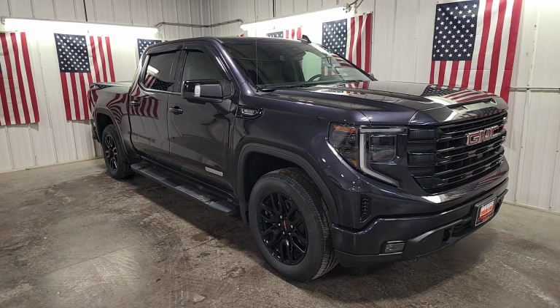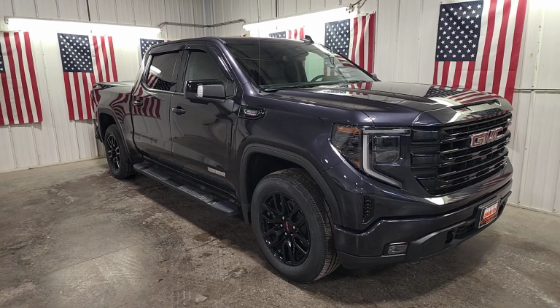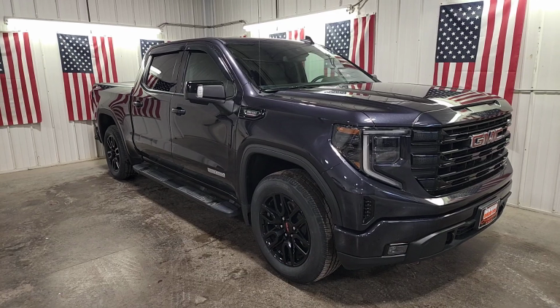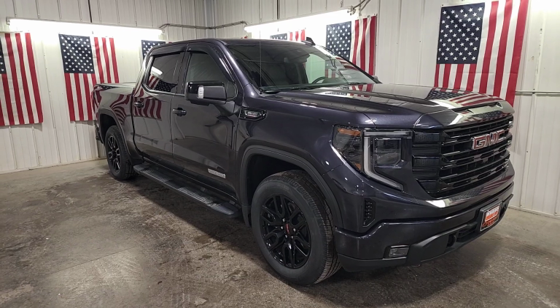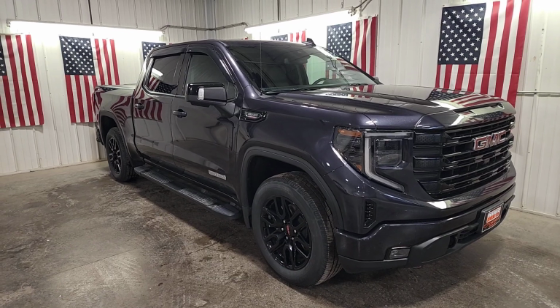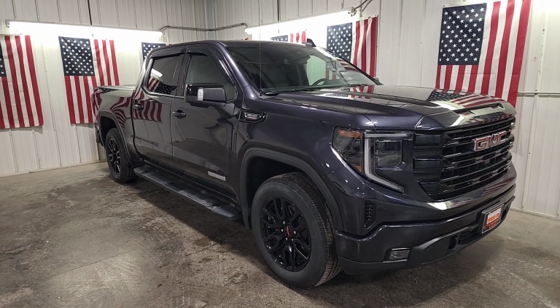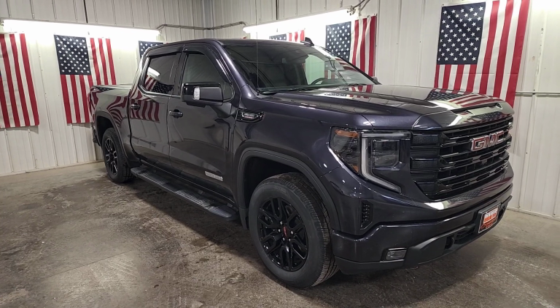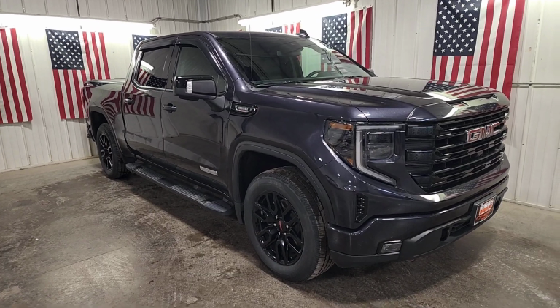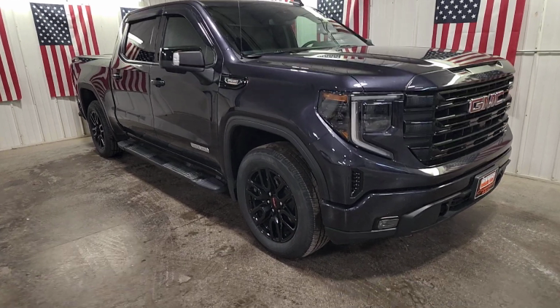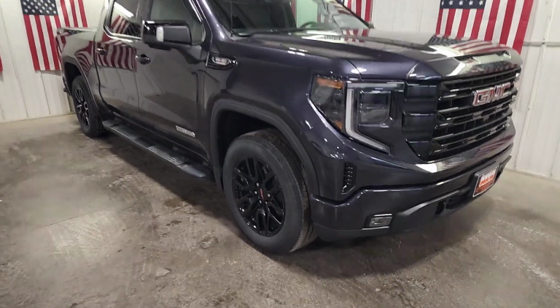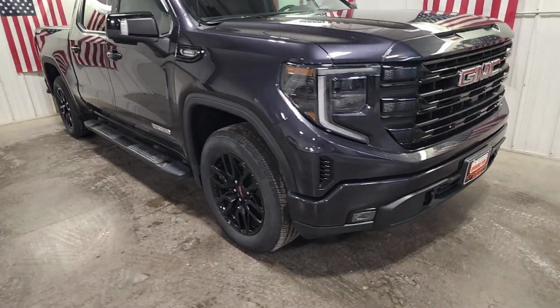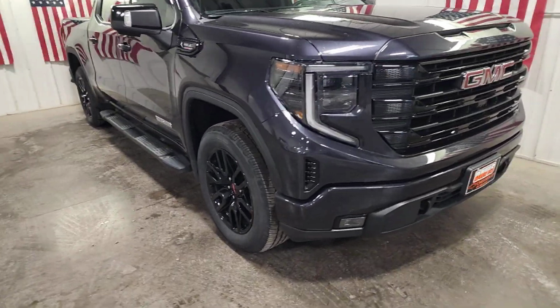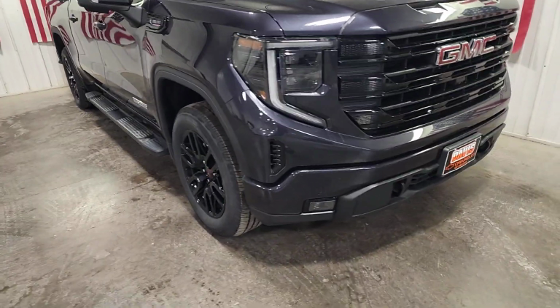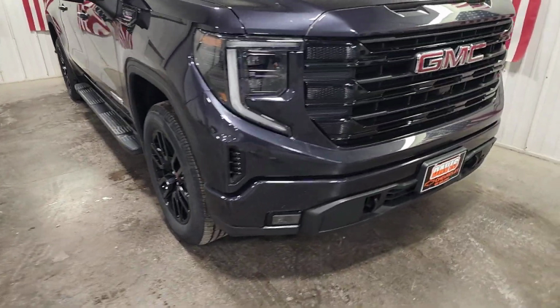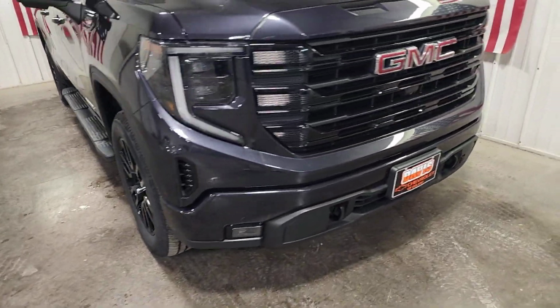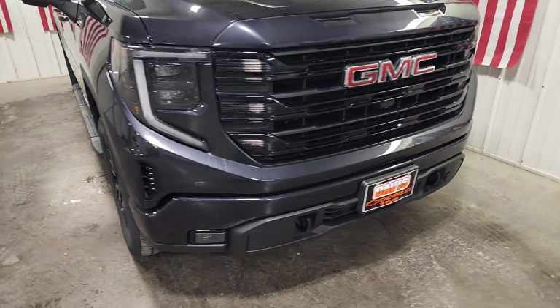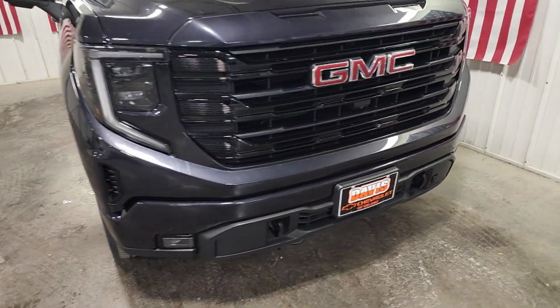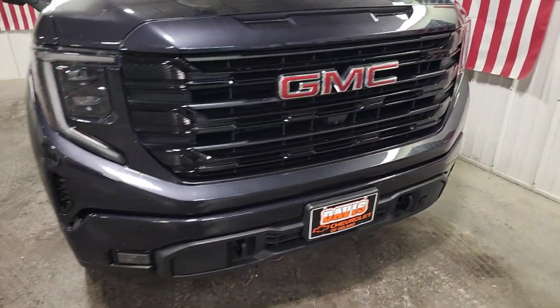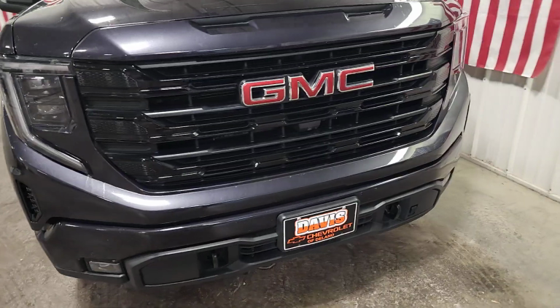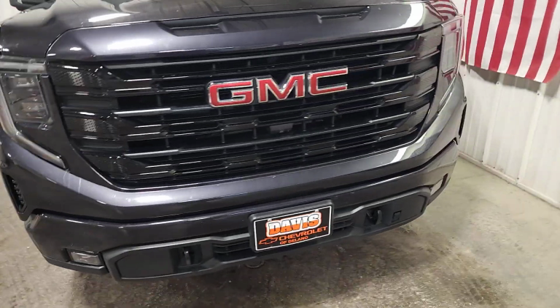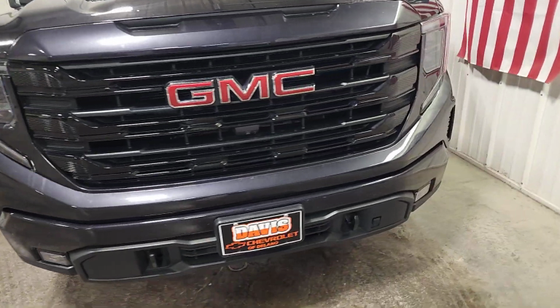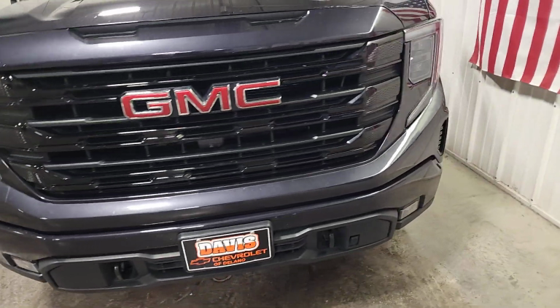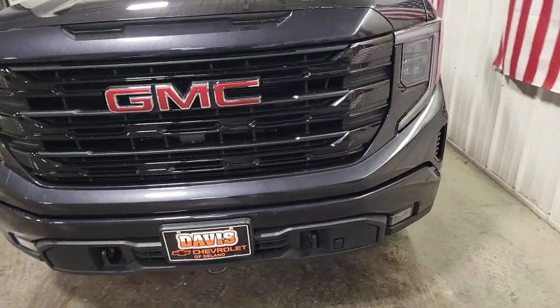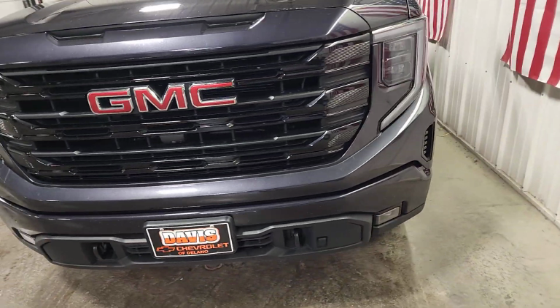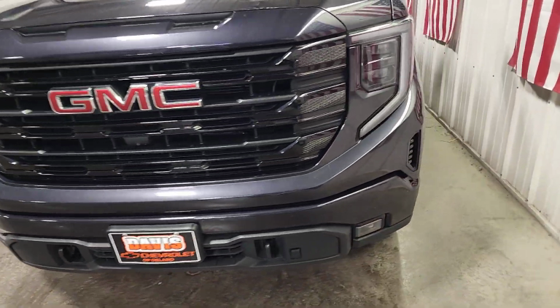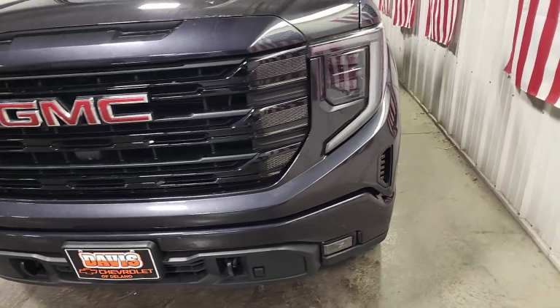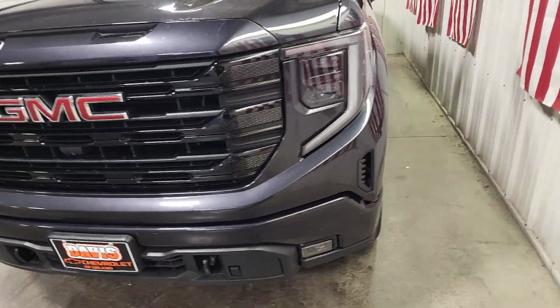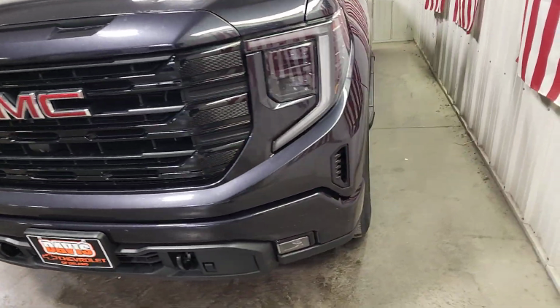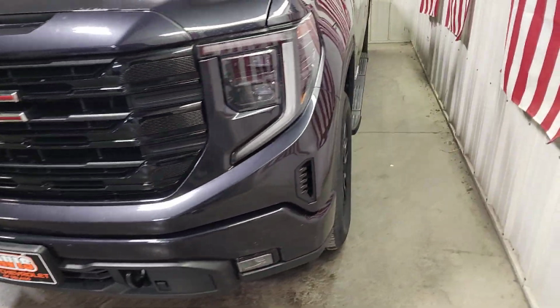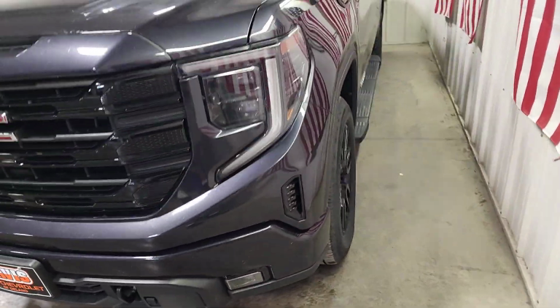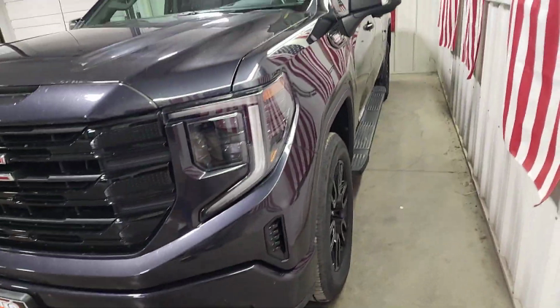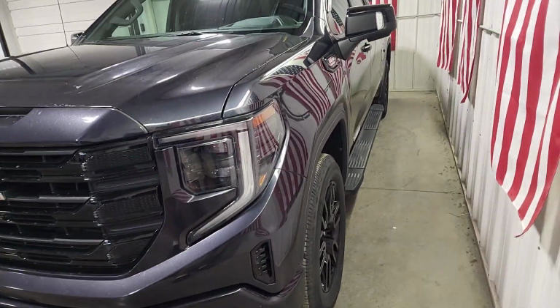Your next car could be the 2022 GMC Sierra. With less than 45,000 miles on the odometer, this vehicle stands out from the rest.